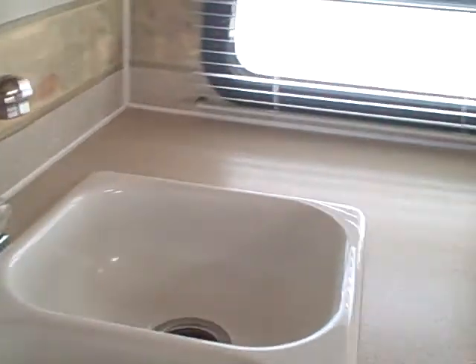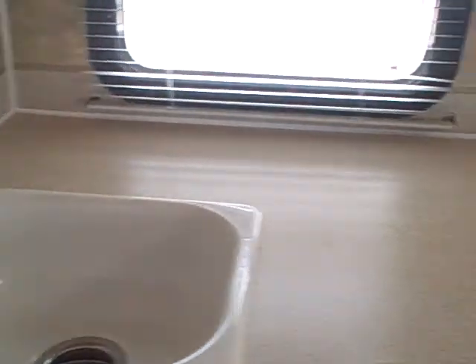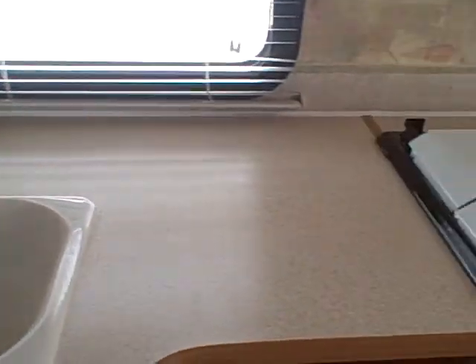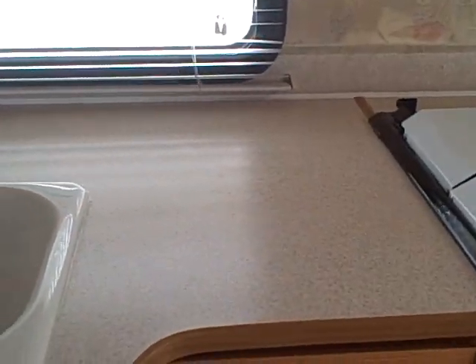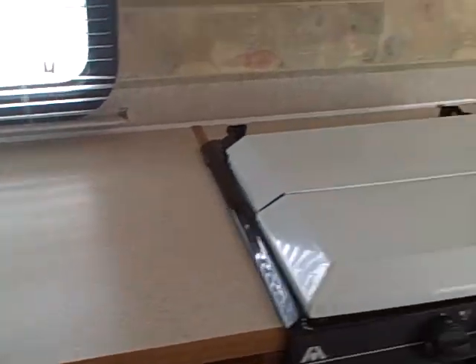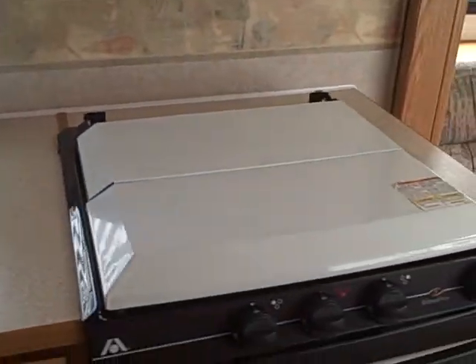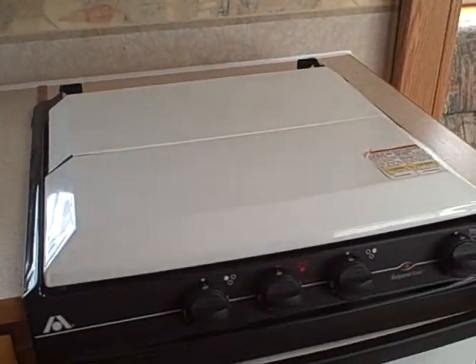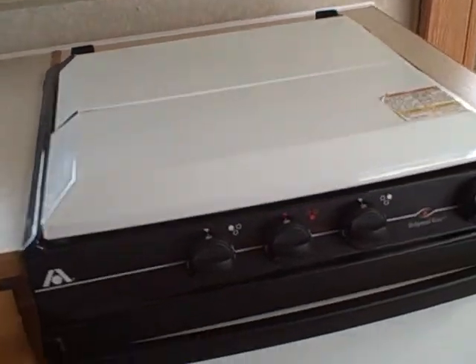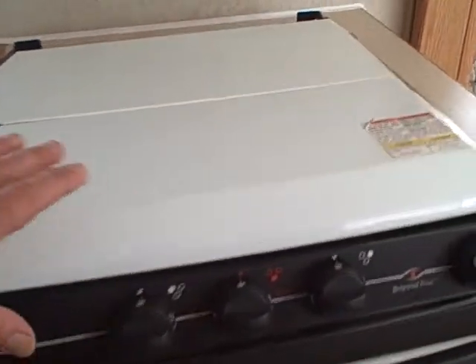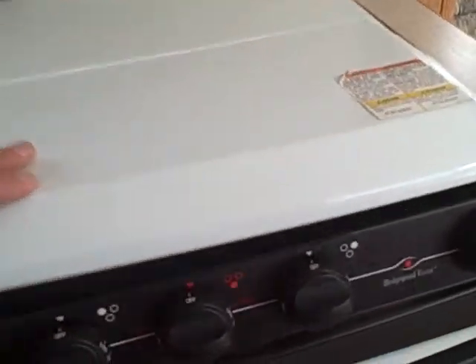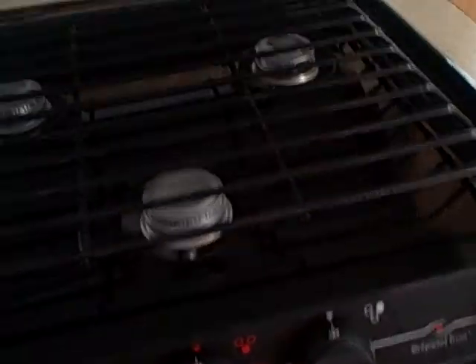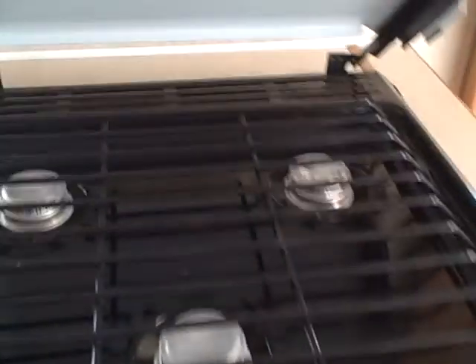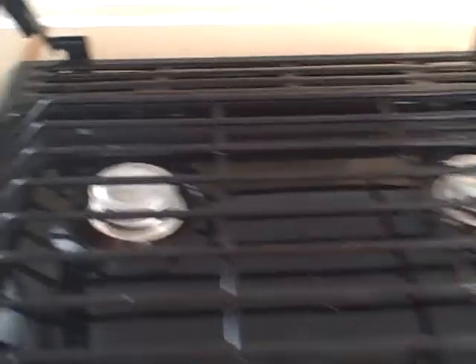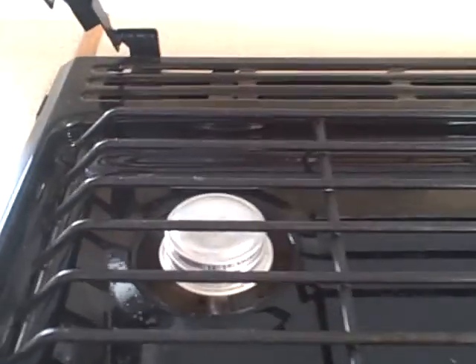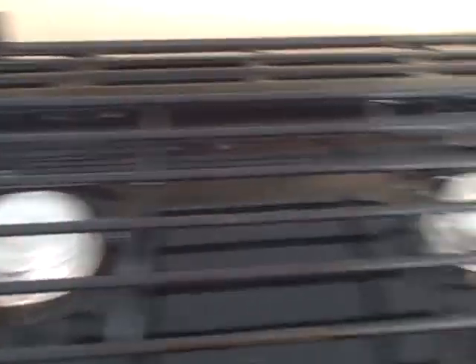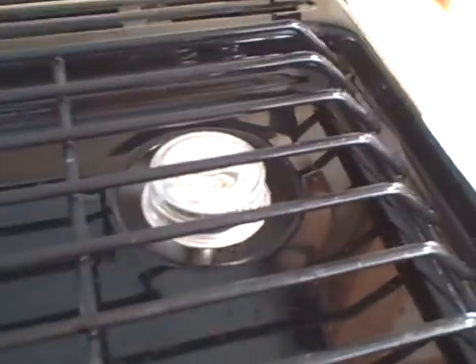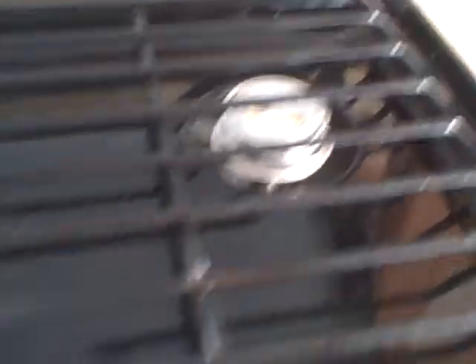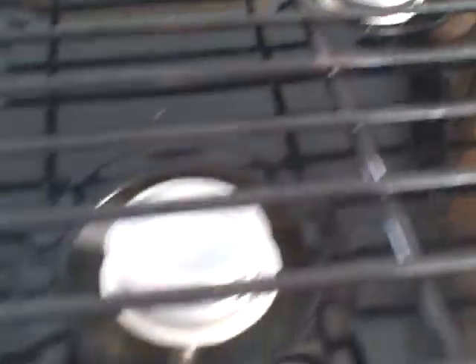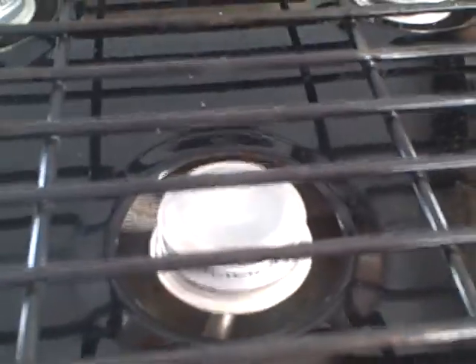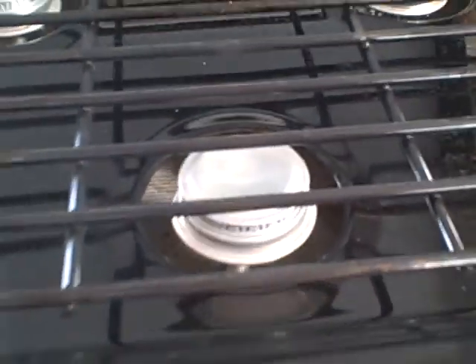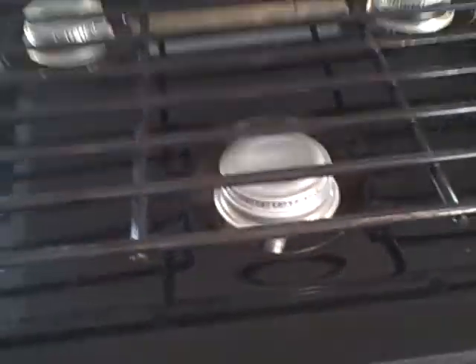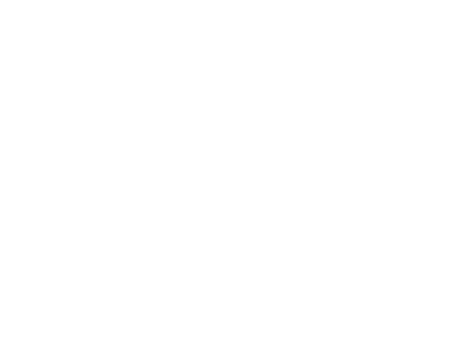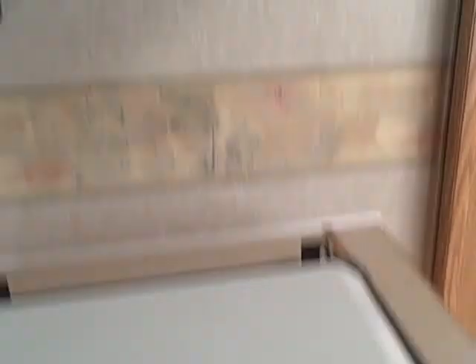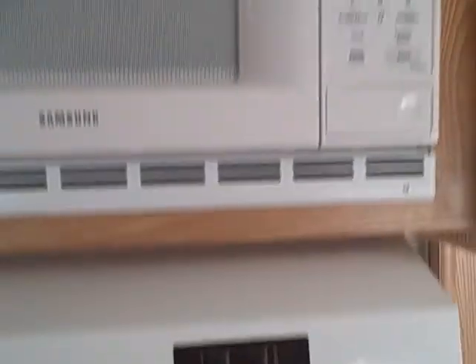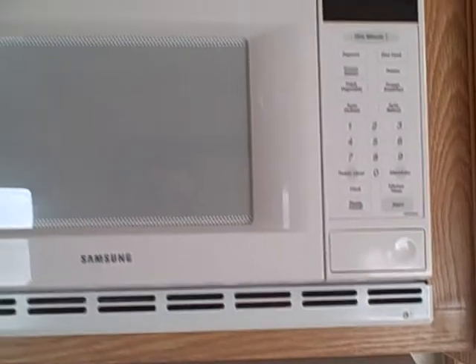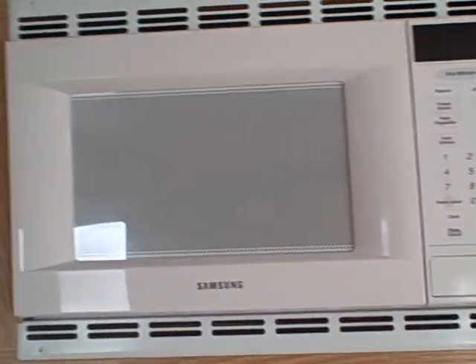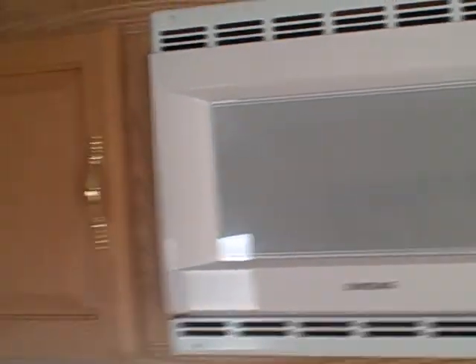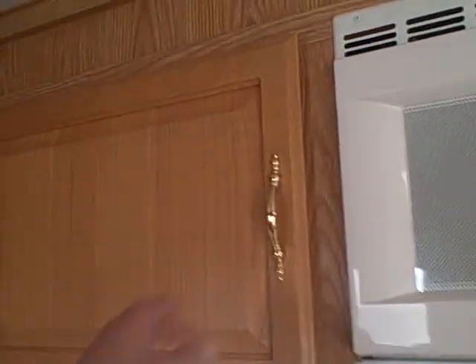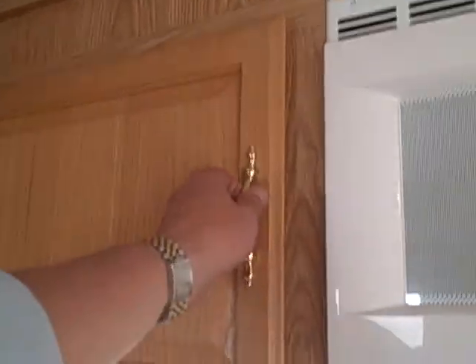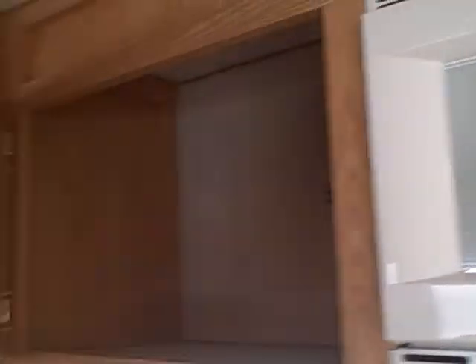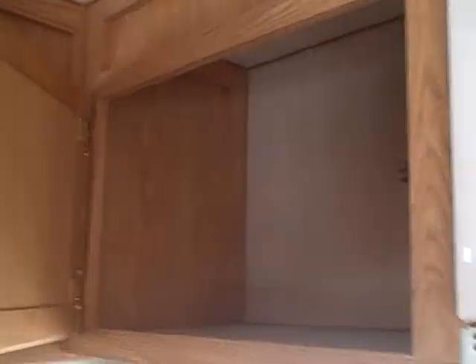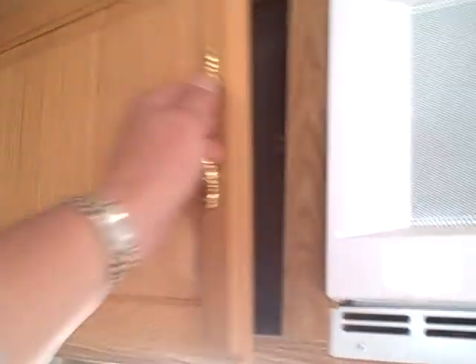Nice little counter area here to work. Three burner stove with an oven below — you can see the burners and the condition they're in: nothing scorched, no burn marks. It's got the microwave over the top, as well as lots of pantry storage here too.